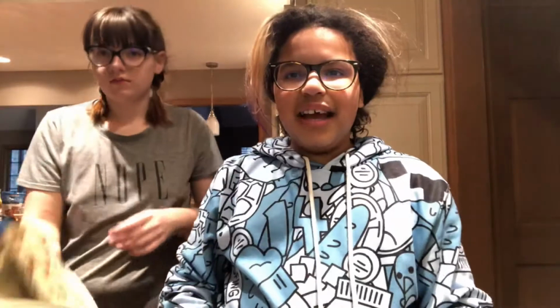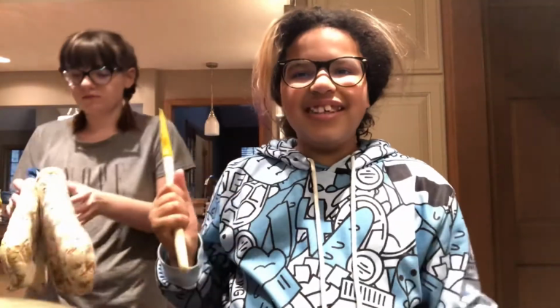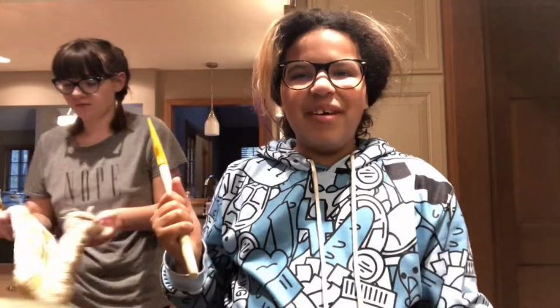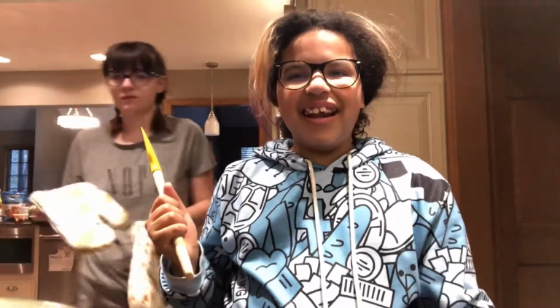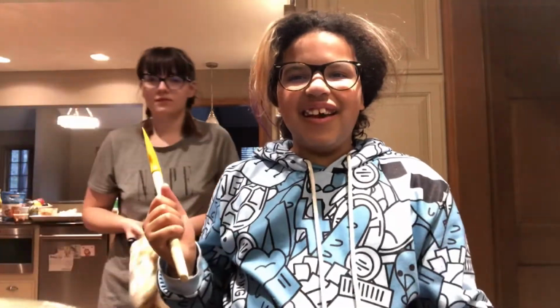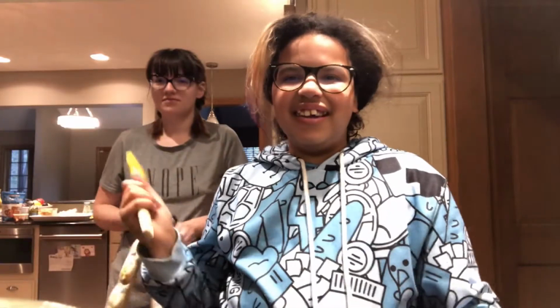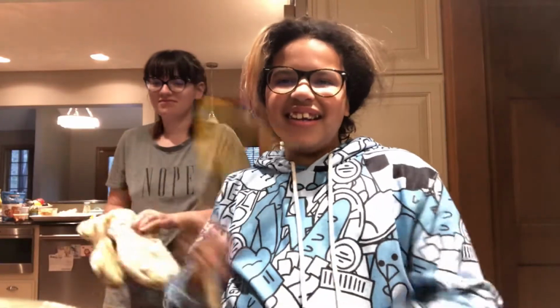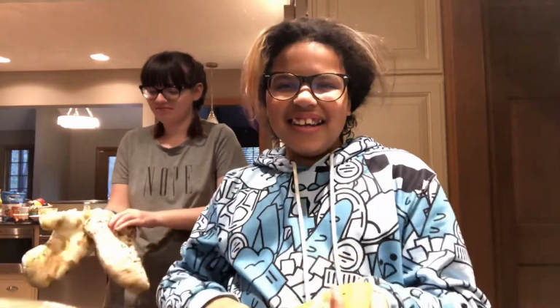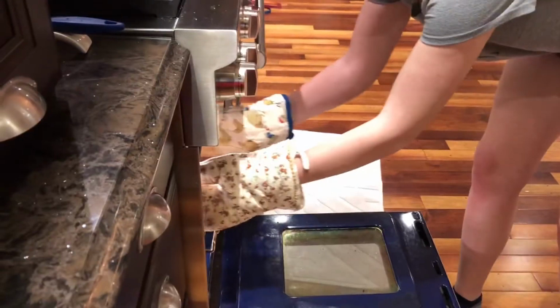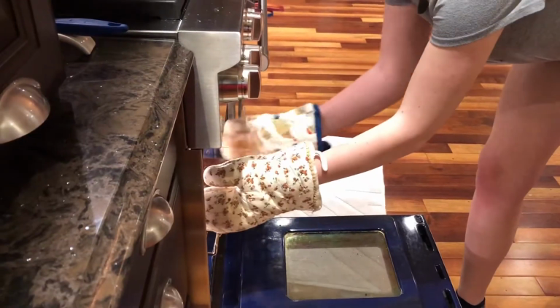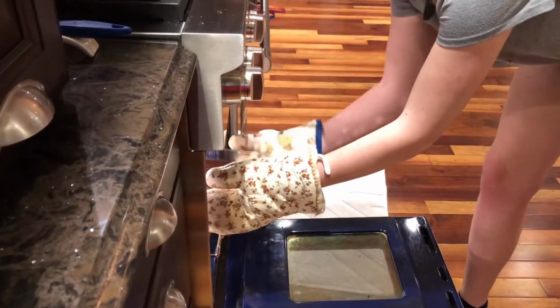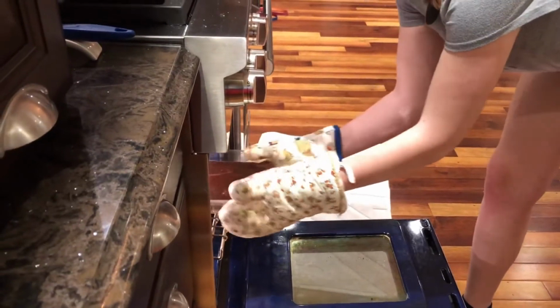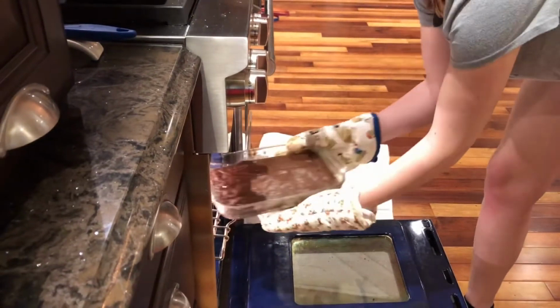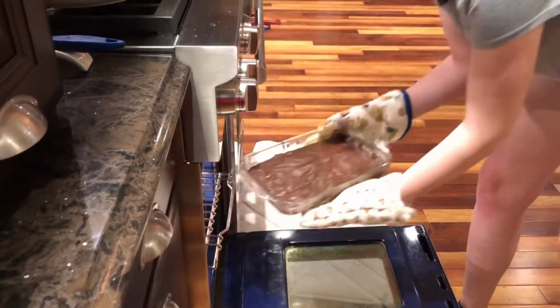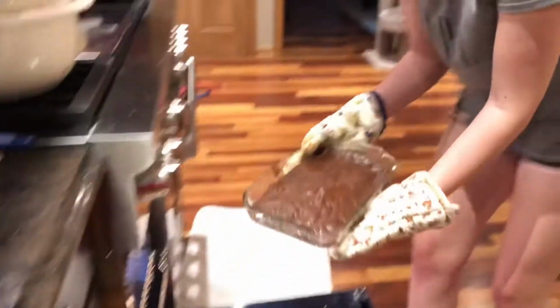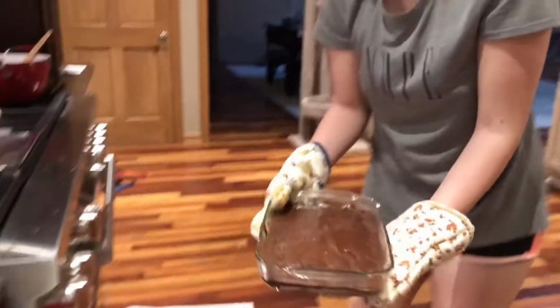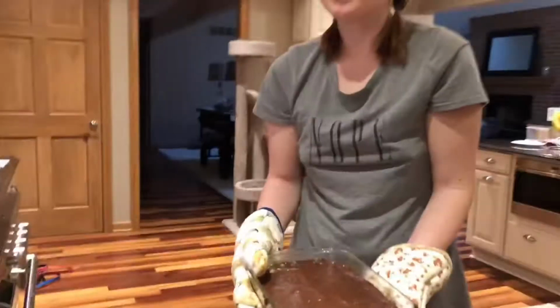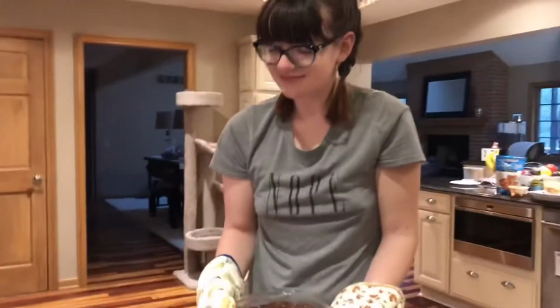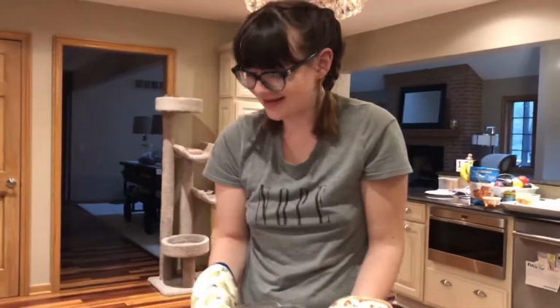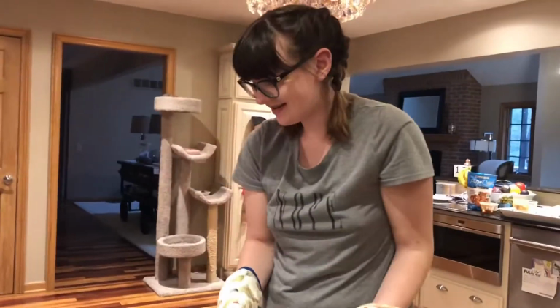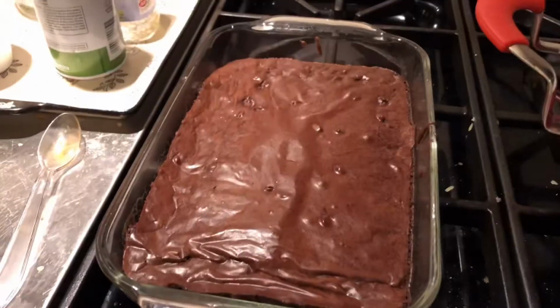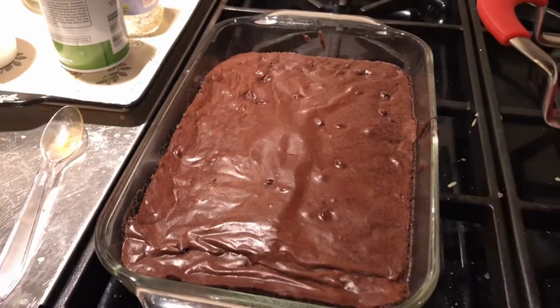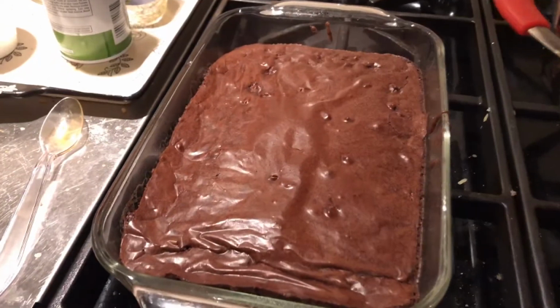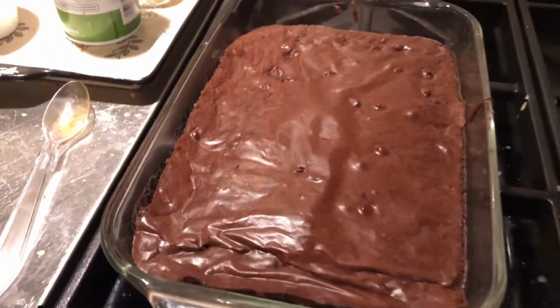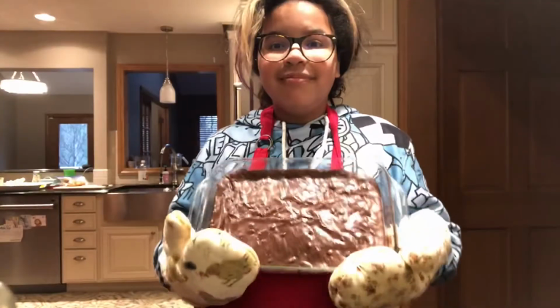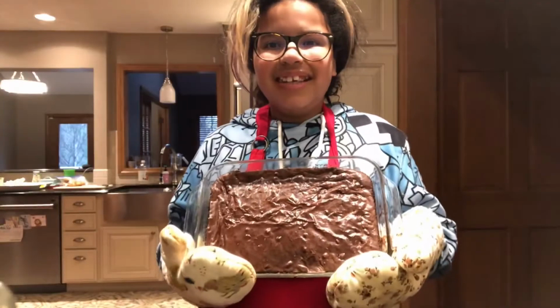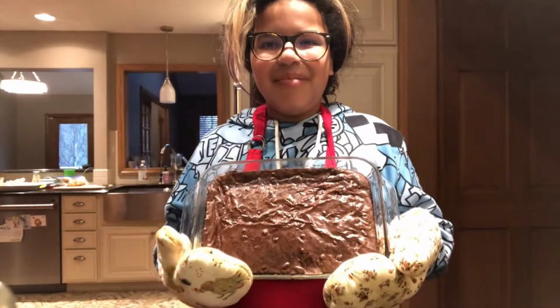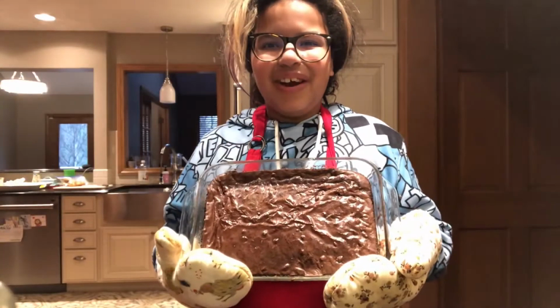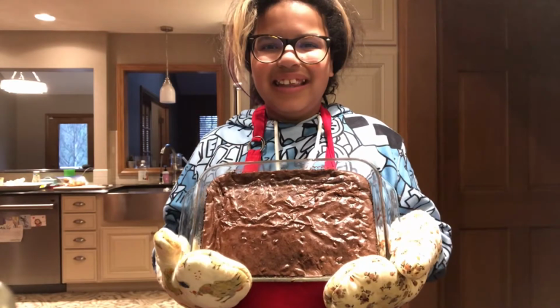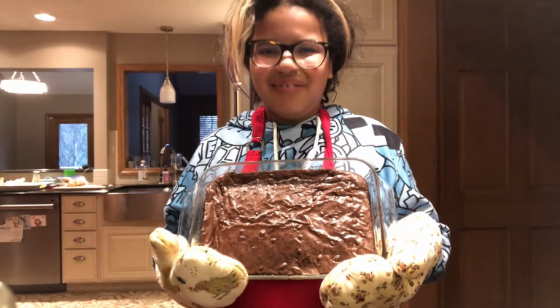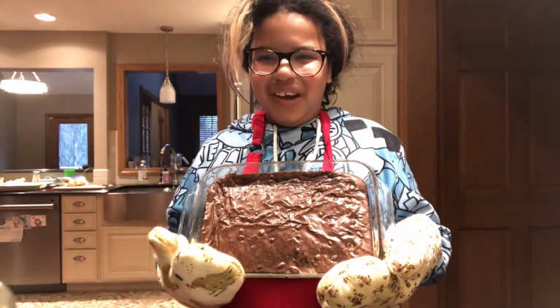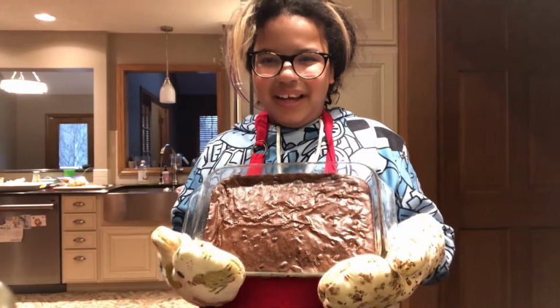Now she's gonna help take it out of the oven. Now let it cool. And that's how you make brownies with a brownie mix.